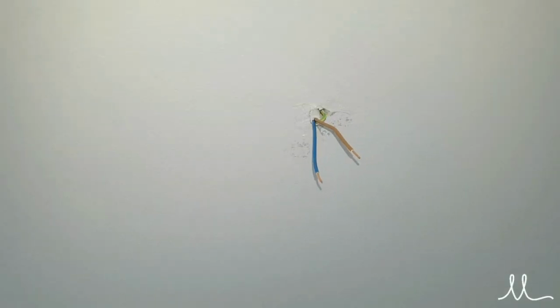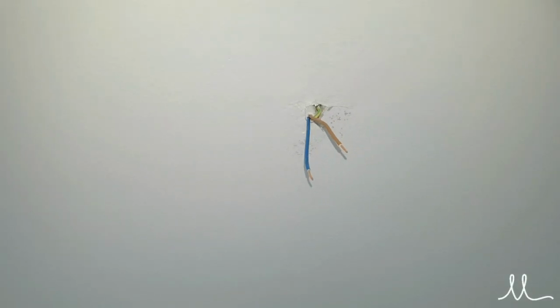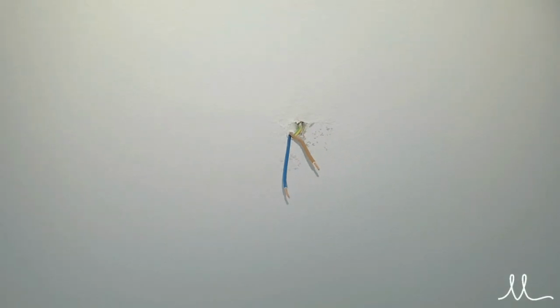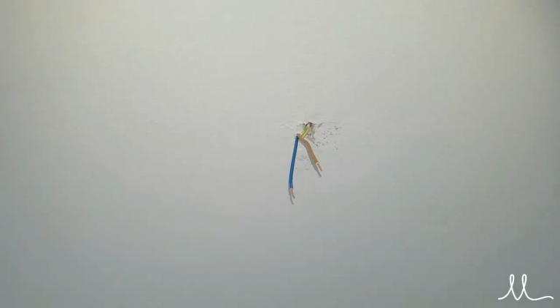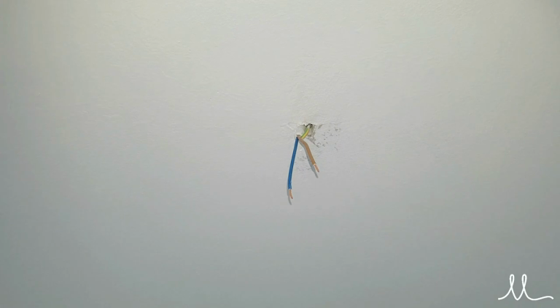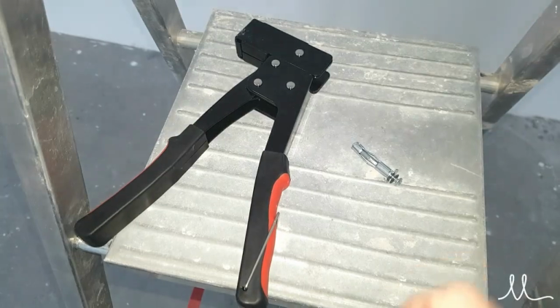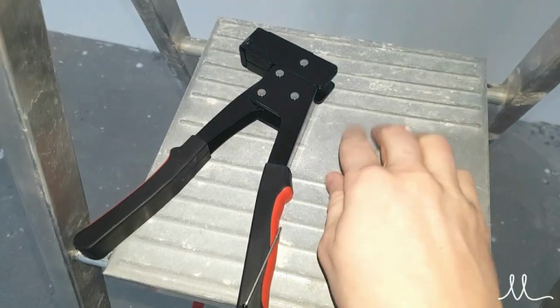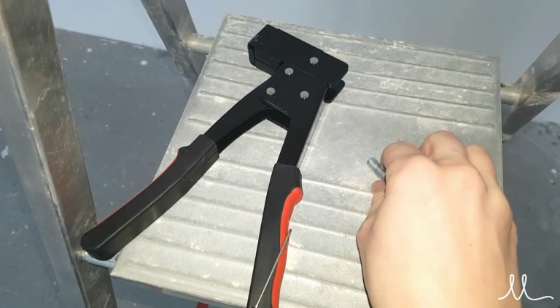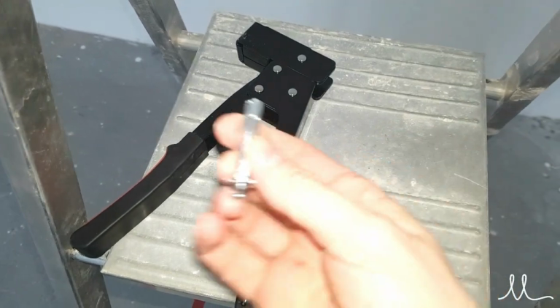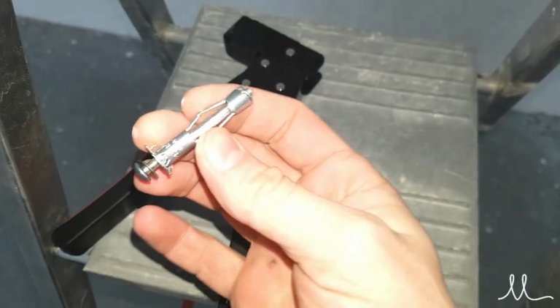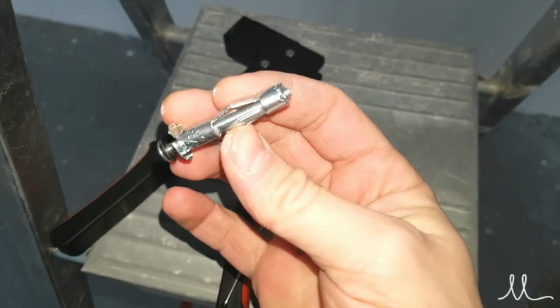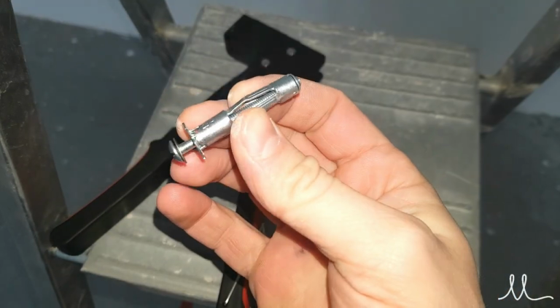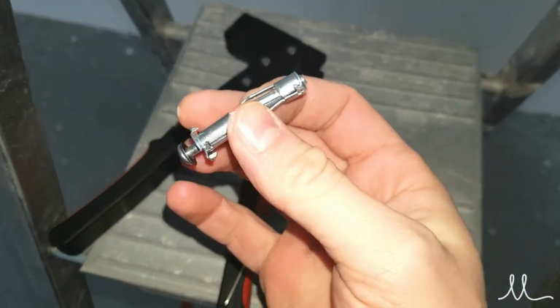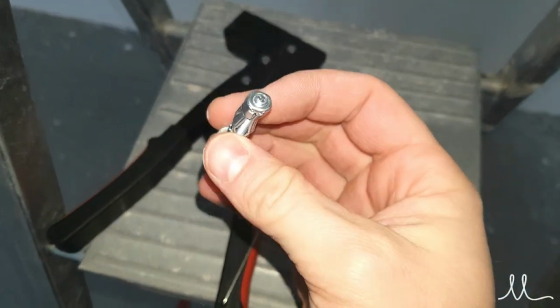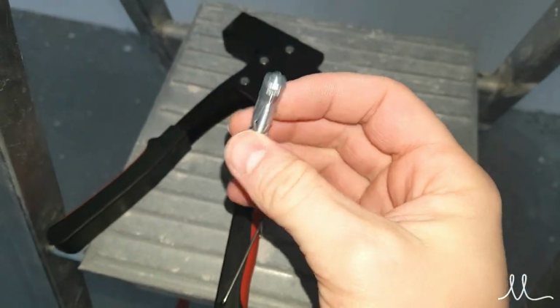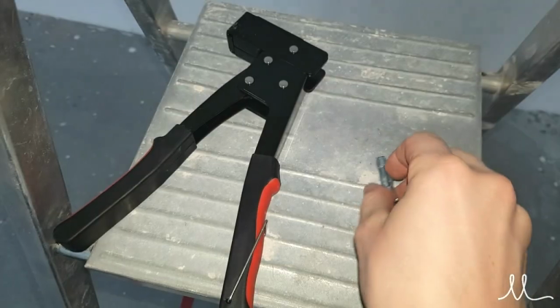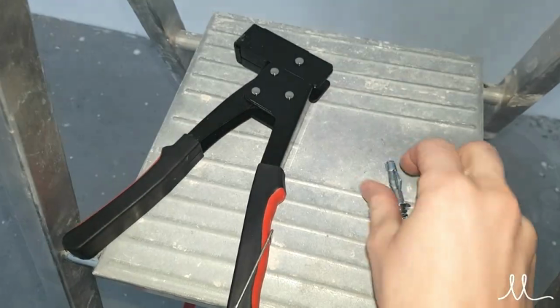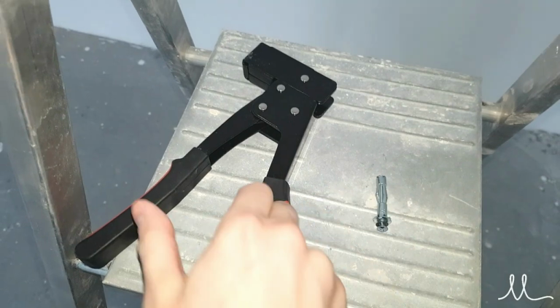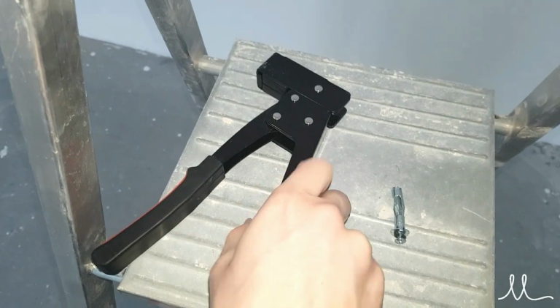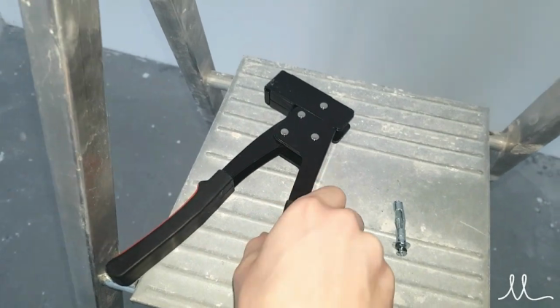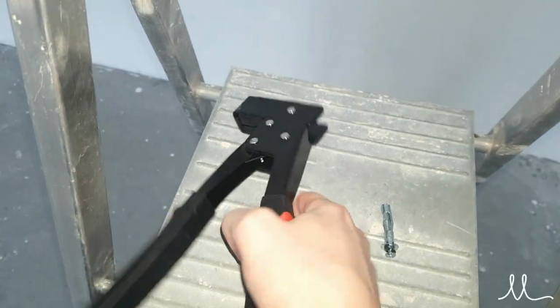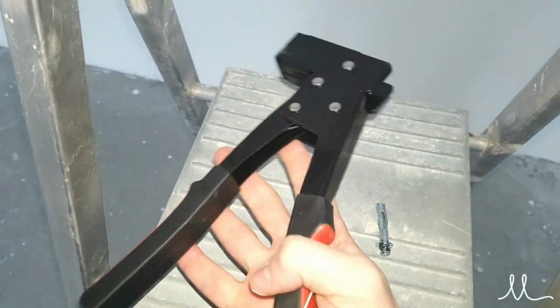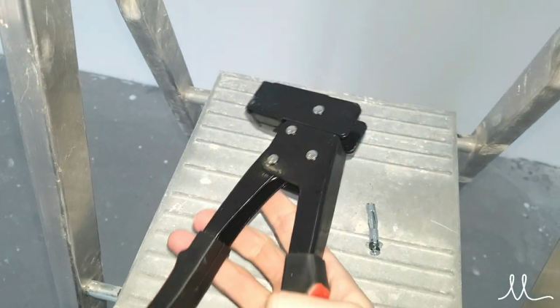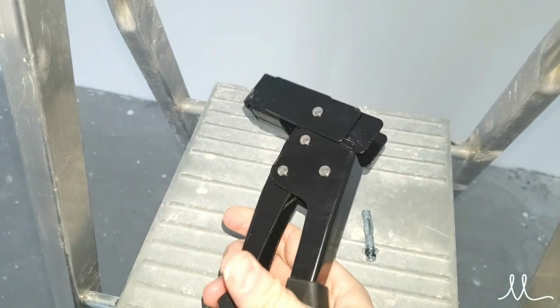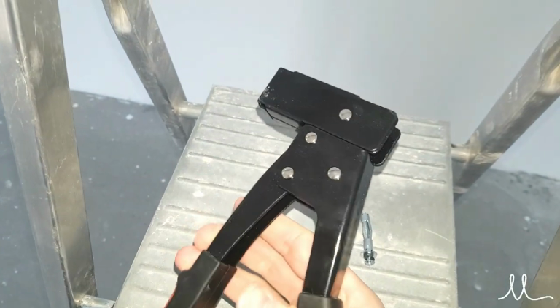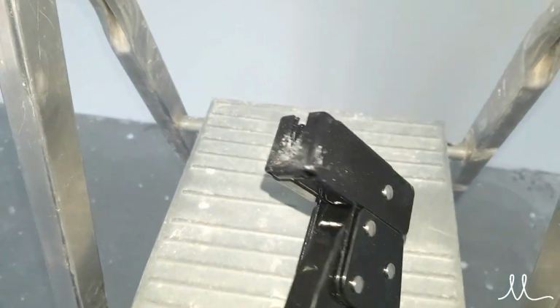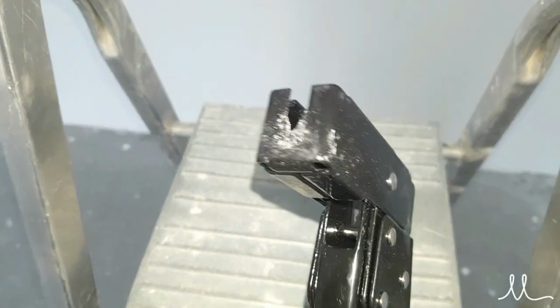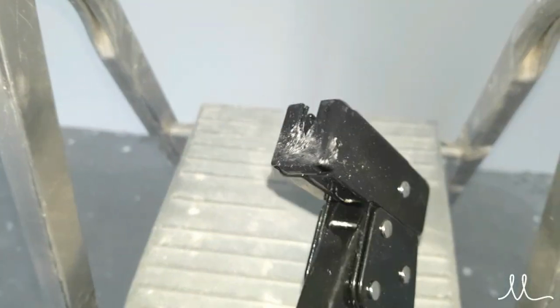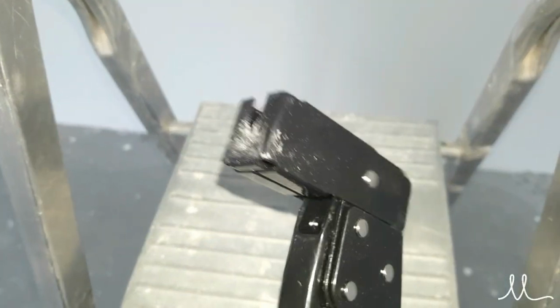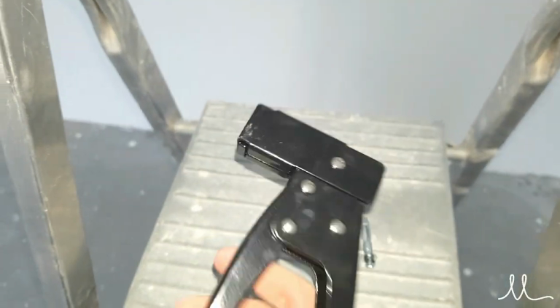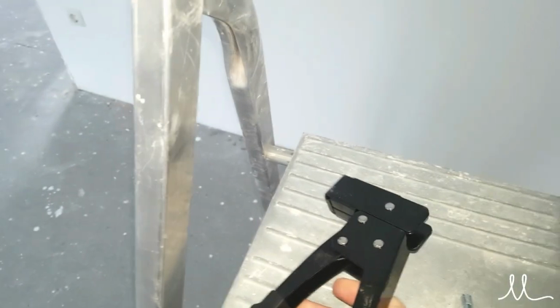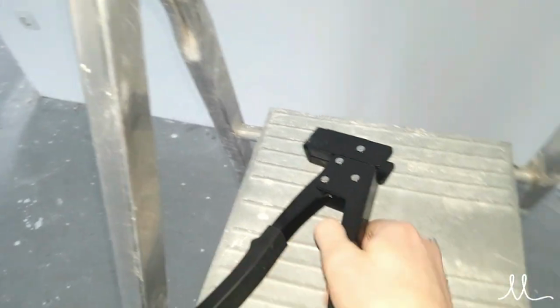Shorten the ceiling wires so they don't stick out too much. Since this was a drywall ceiling, it was necessary to use special equipment to mount the lamp on the ceiling.